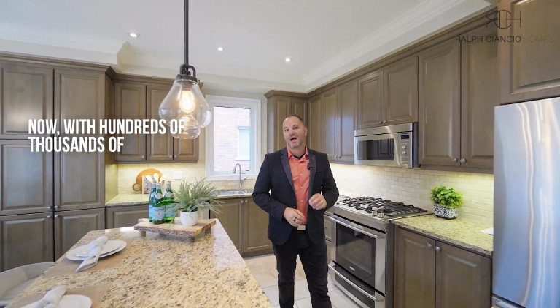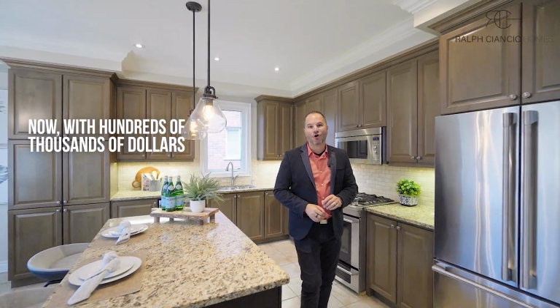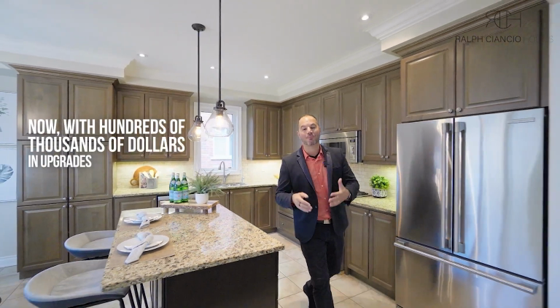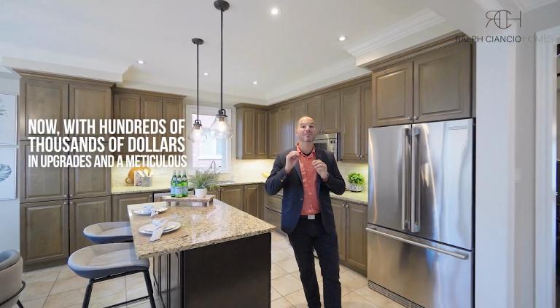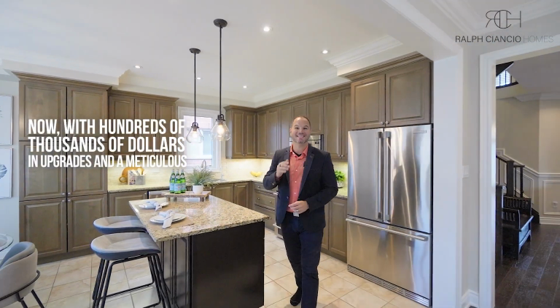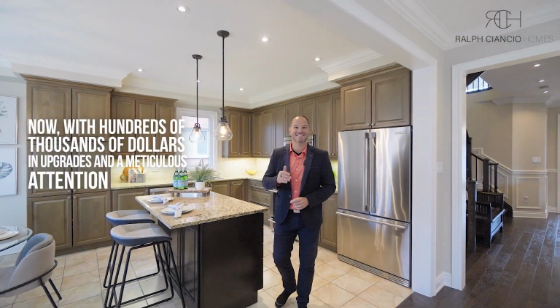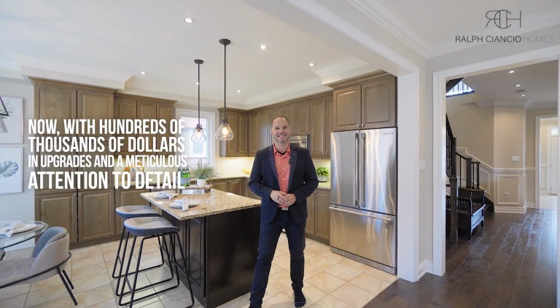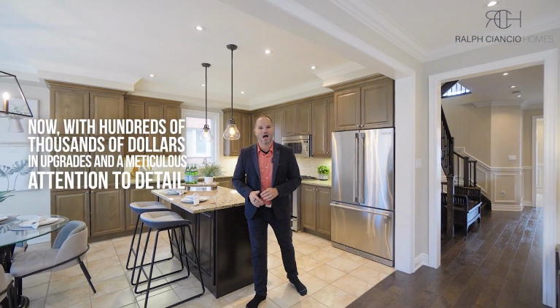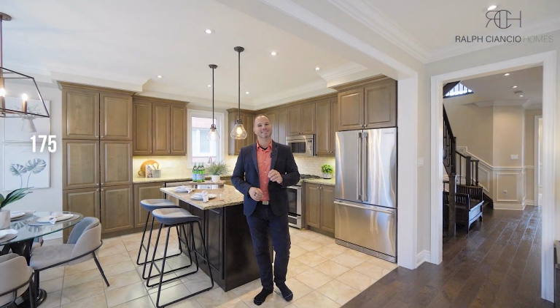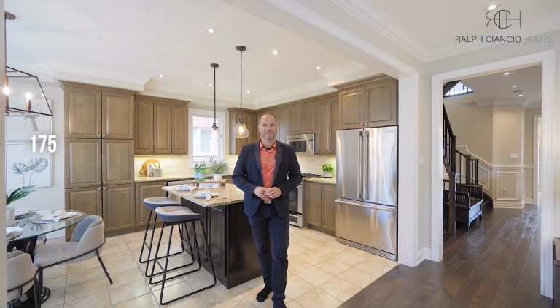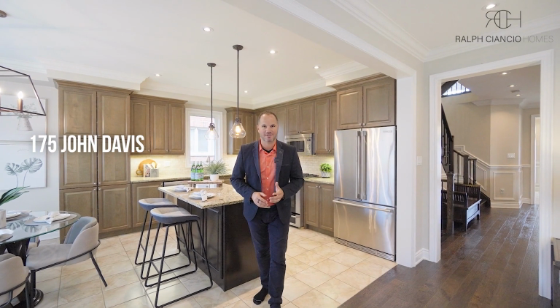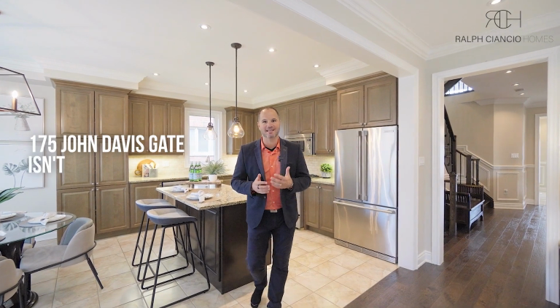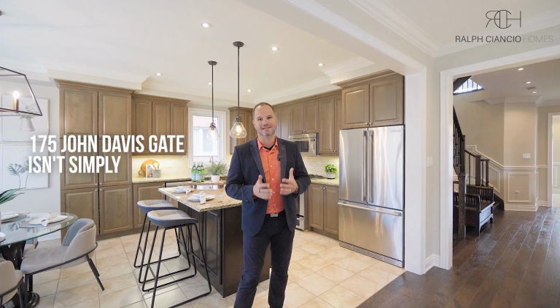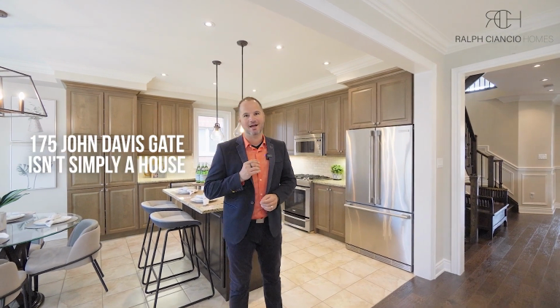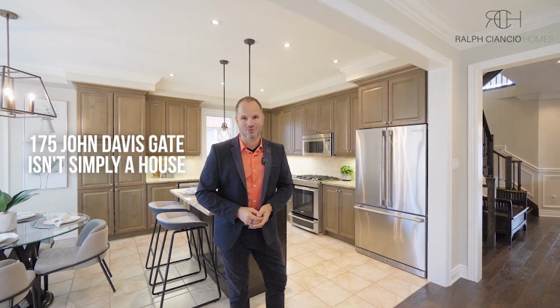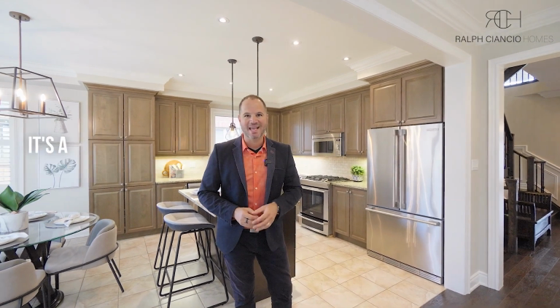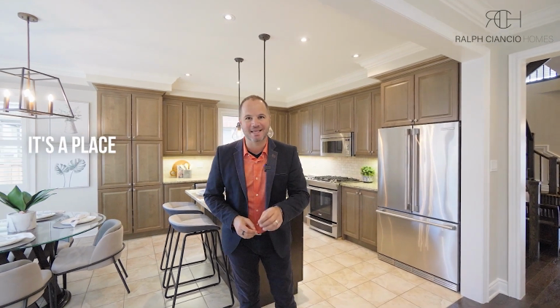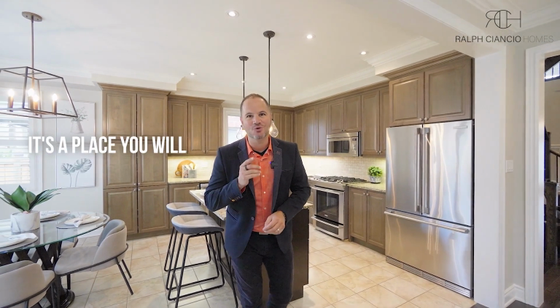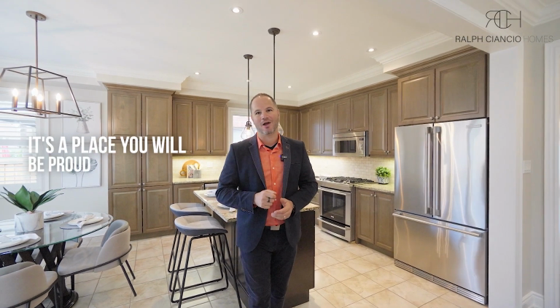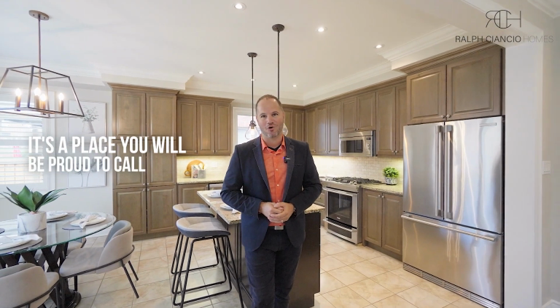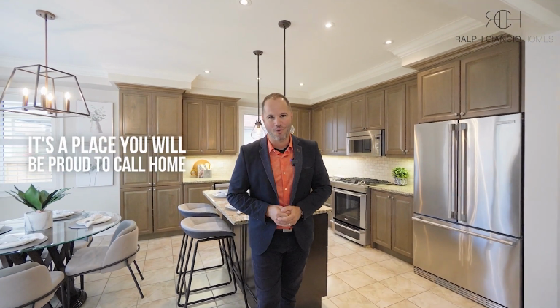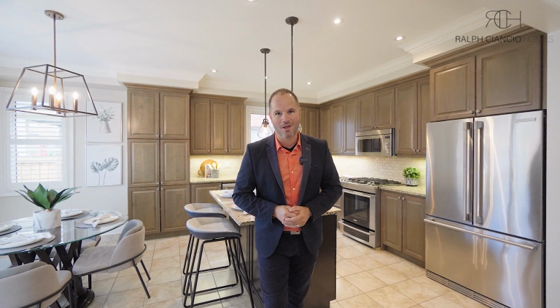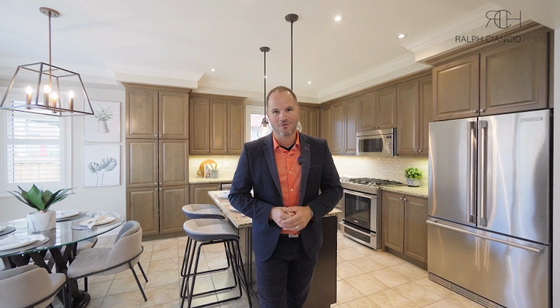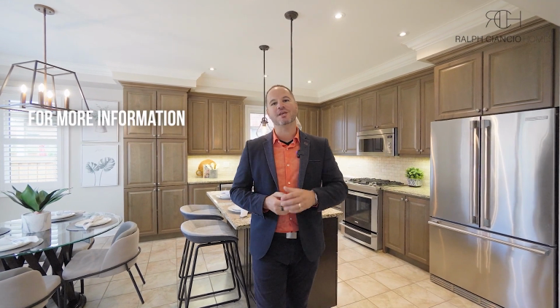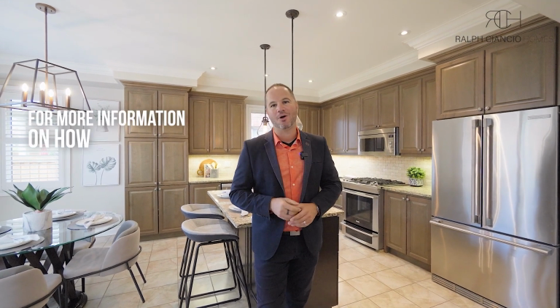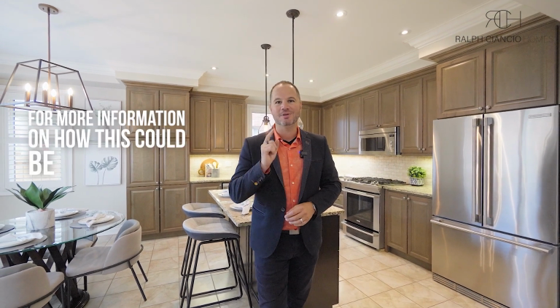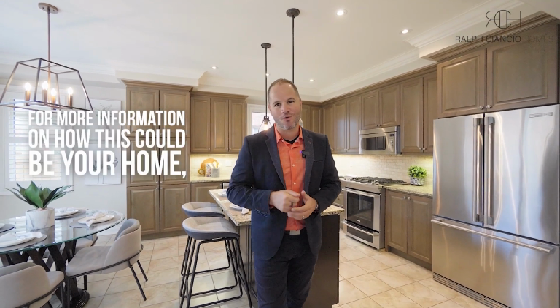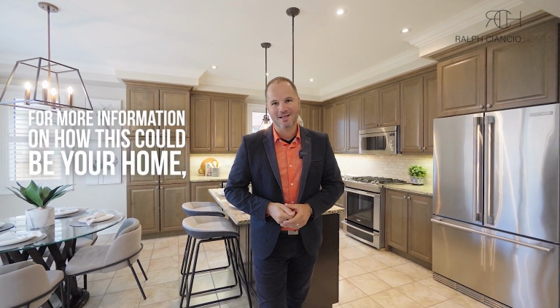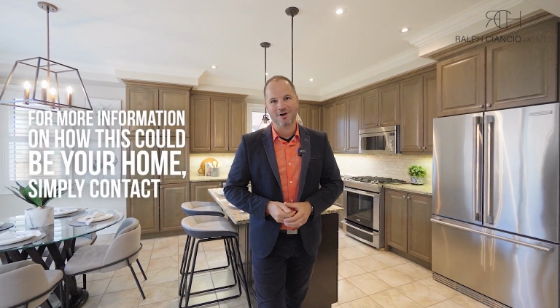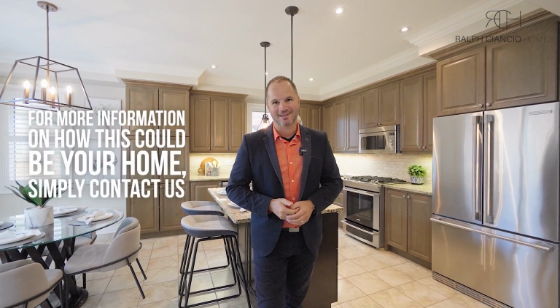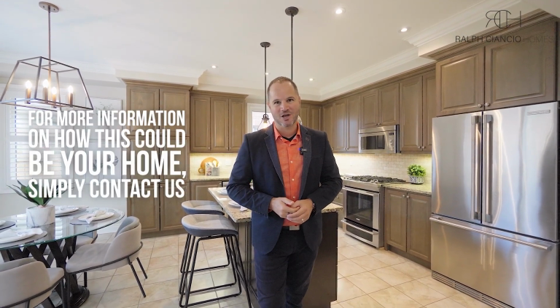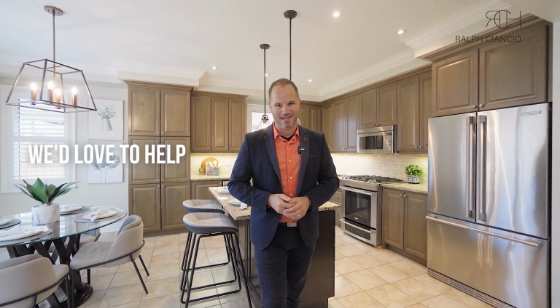With hundreds of thousands of dollars in upgrades and meticulous attention to detail, 175 John Davis Gate isn't simply a house — it's a place you will be proud to call home. For more information on how this could be your home, simply contact us. We'd love to help.